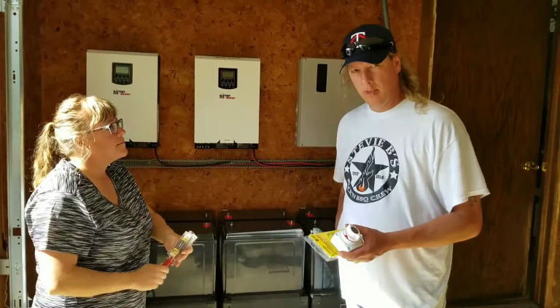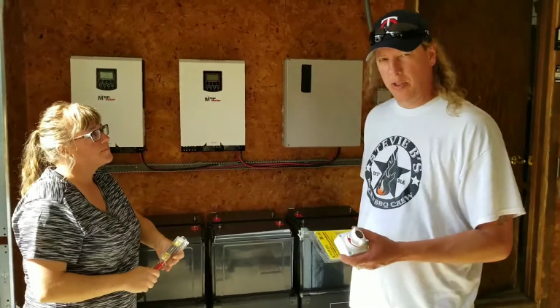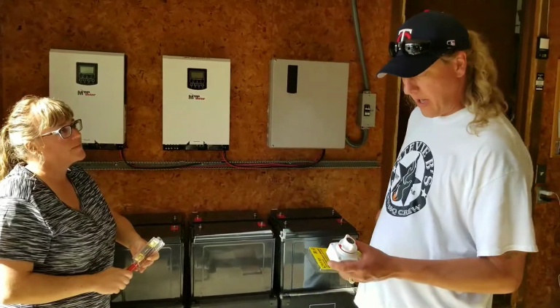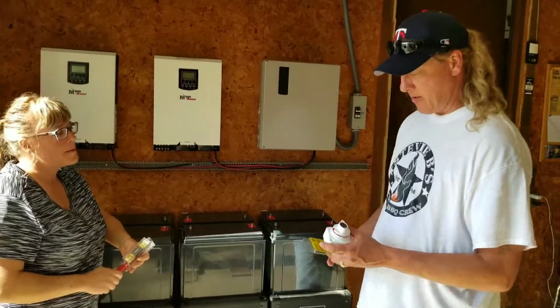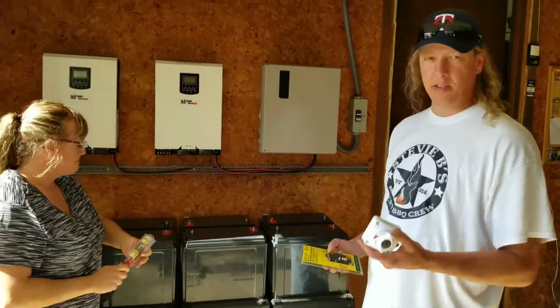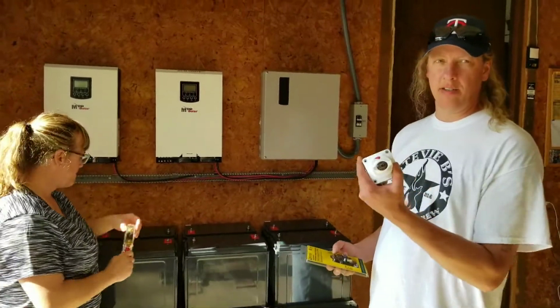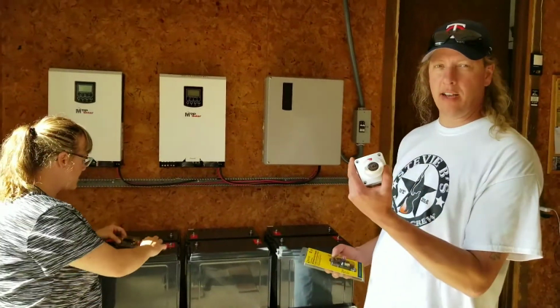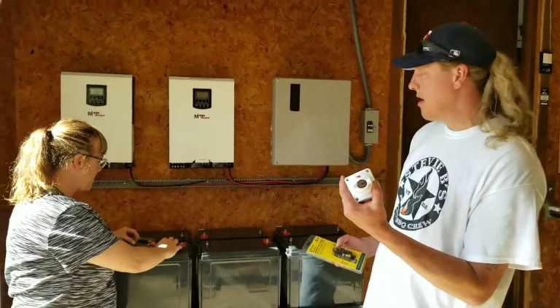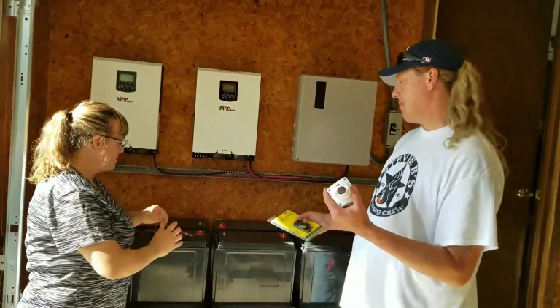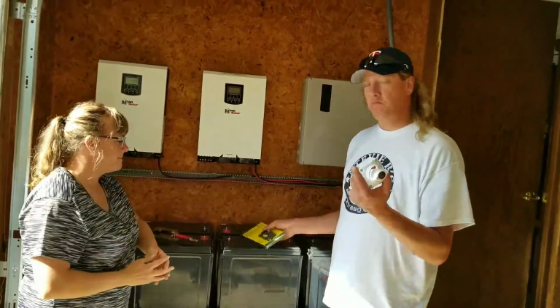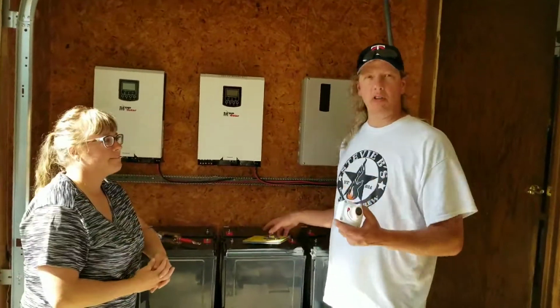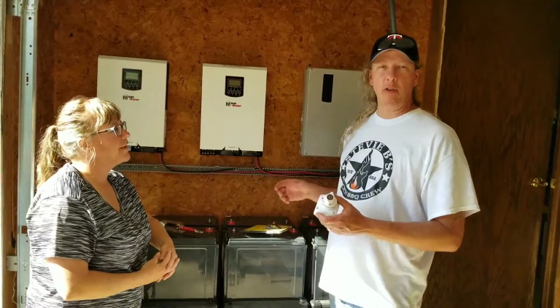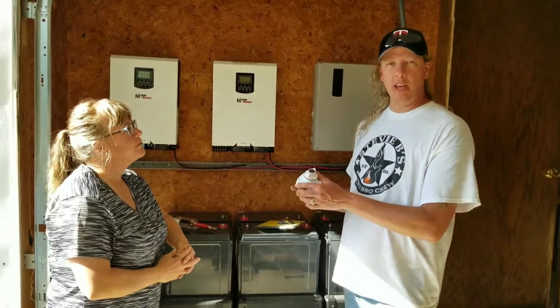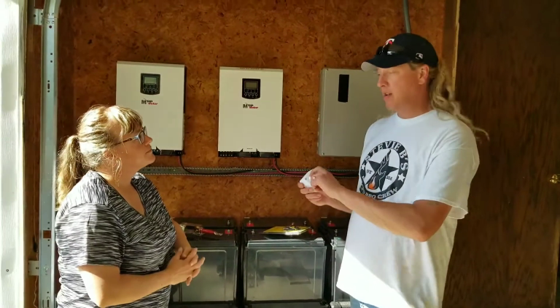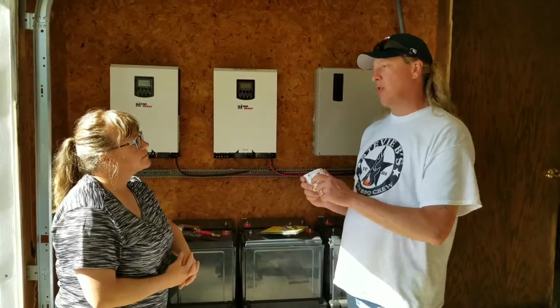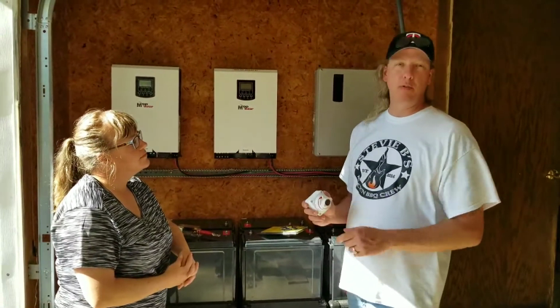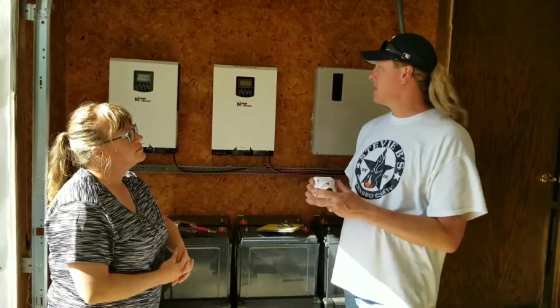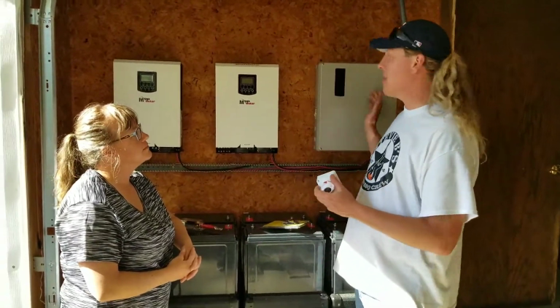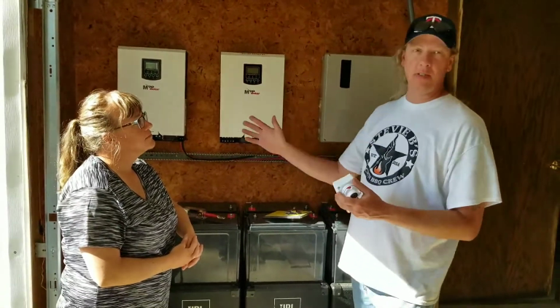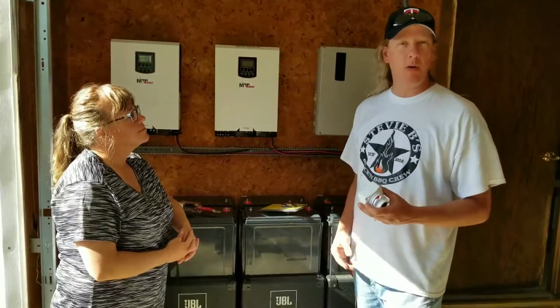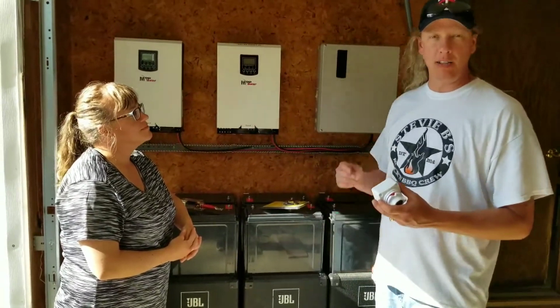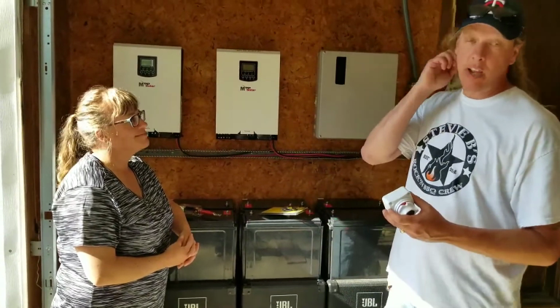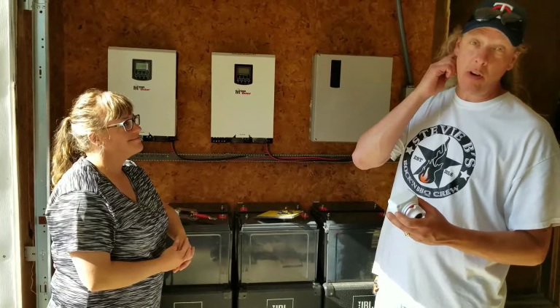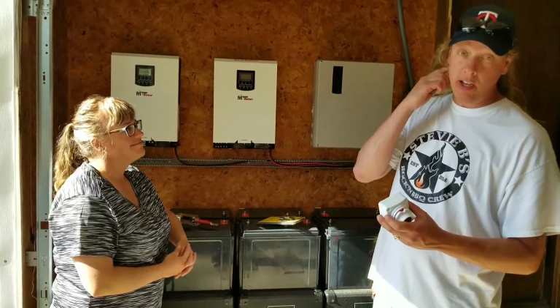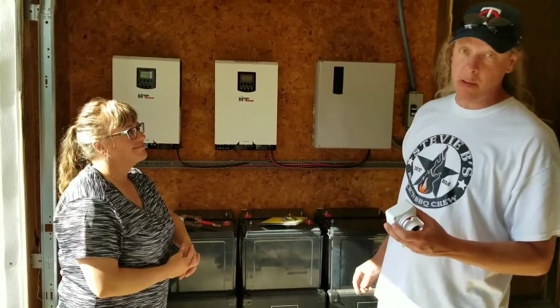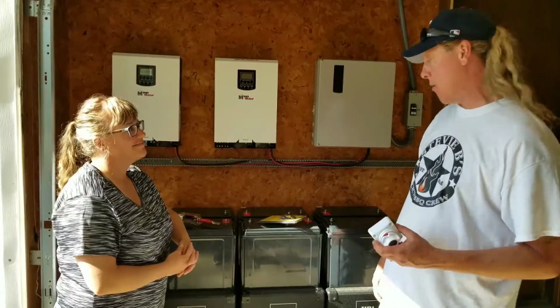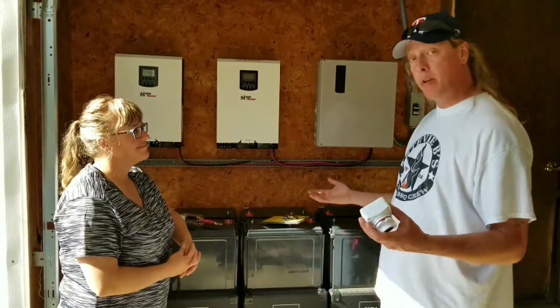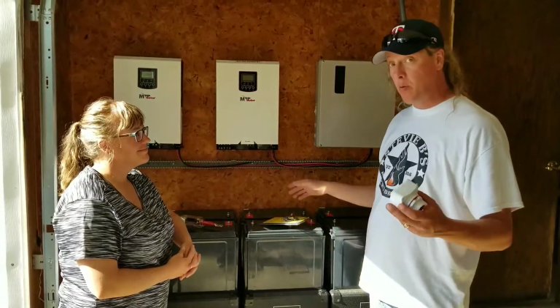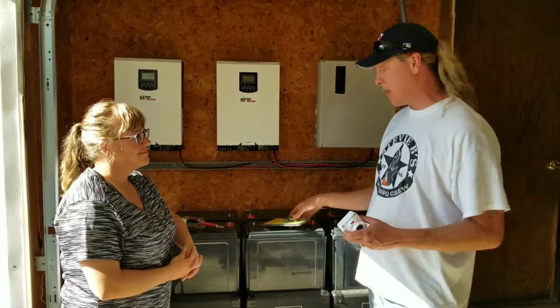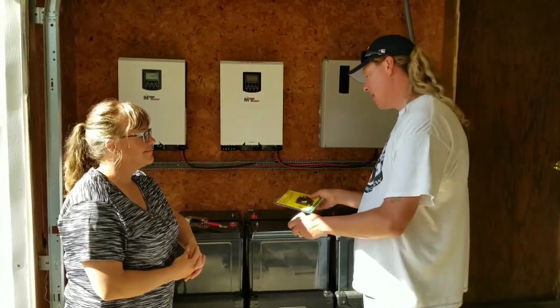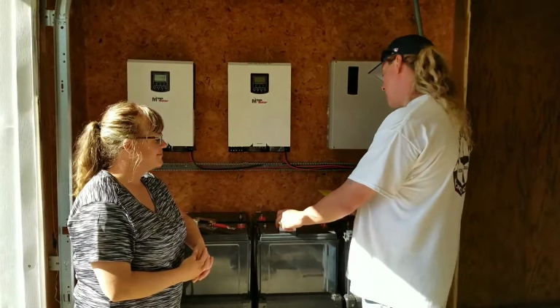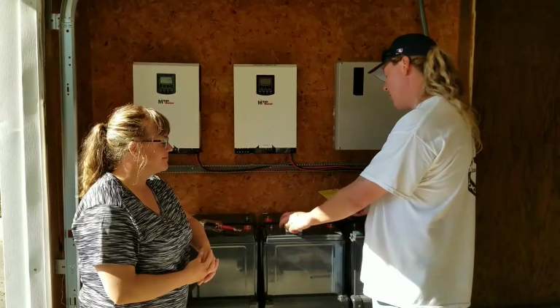Some other things we've got here — this is your disconnect. Say we're going to go to Florida for the weekend: turn it, boom. It shuts down the whole system while we're gone so we don't have to worry about any issues that might arise because we won't be here to keep an eye on our equipment.